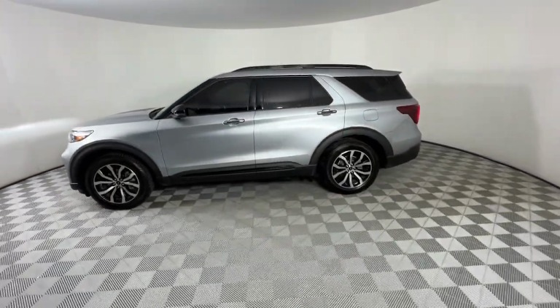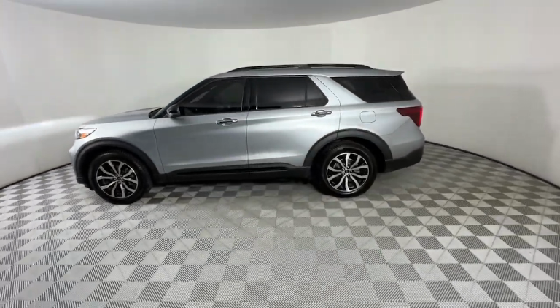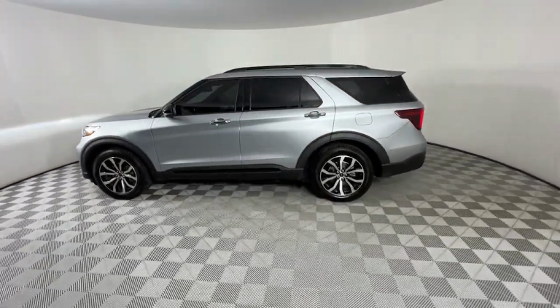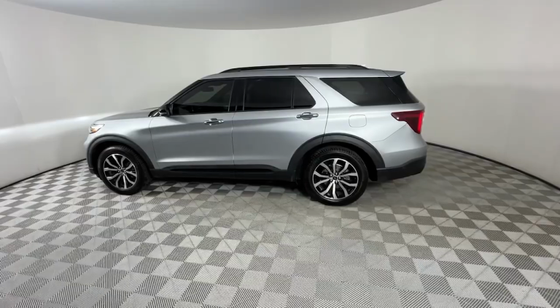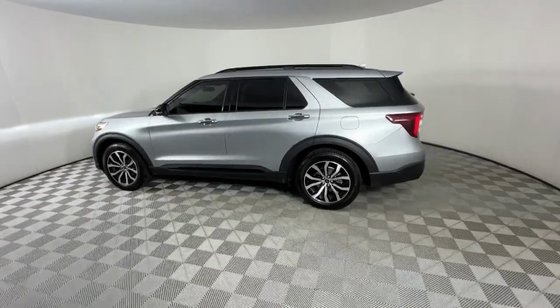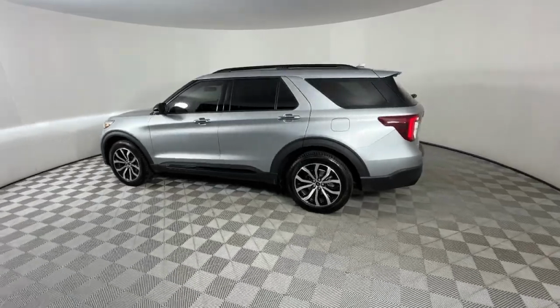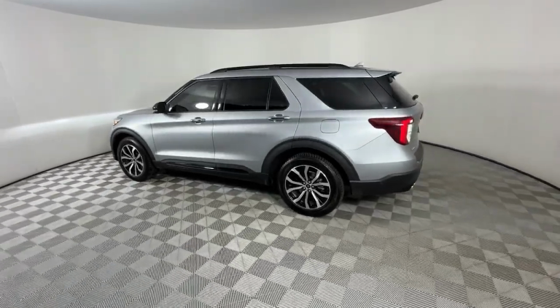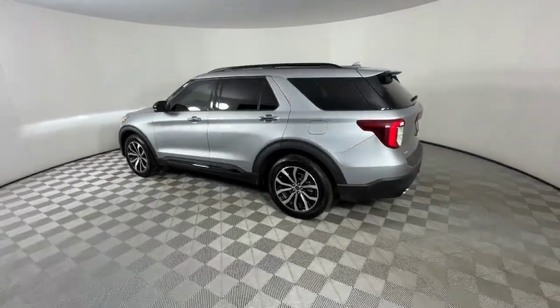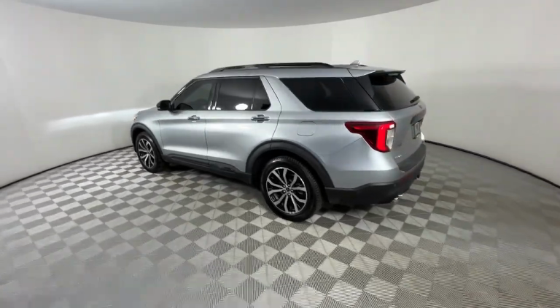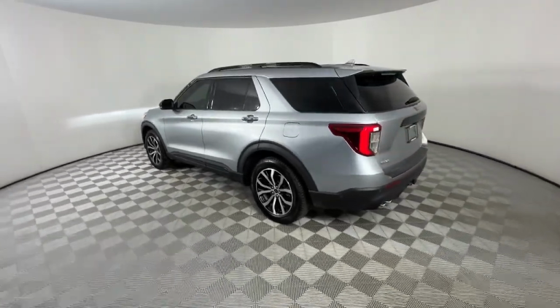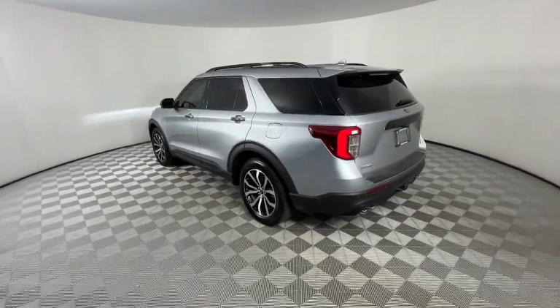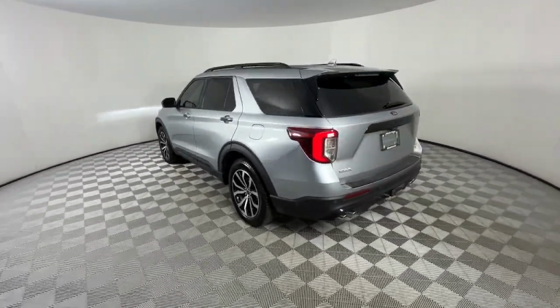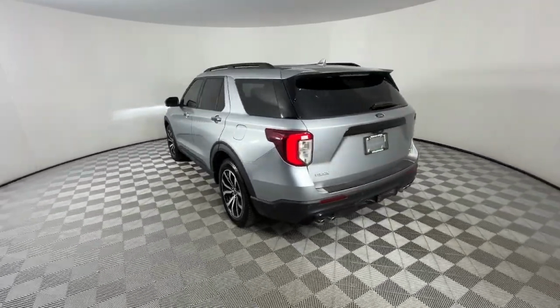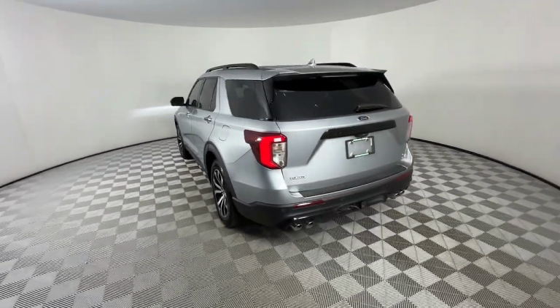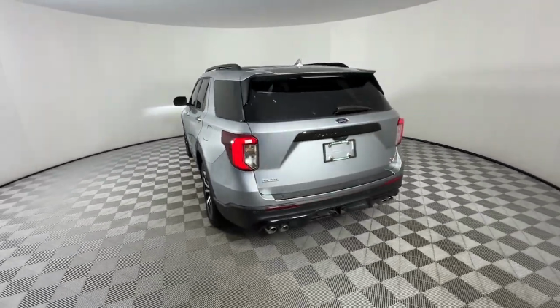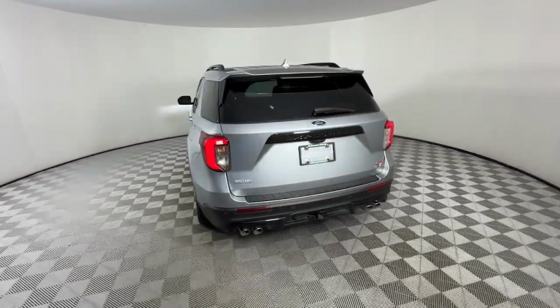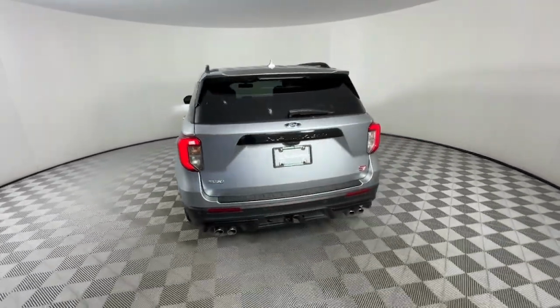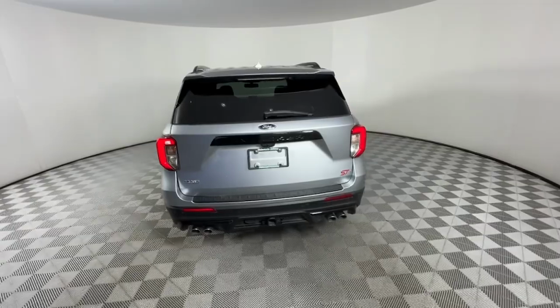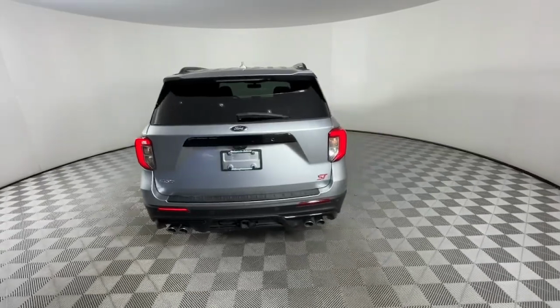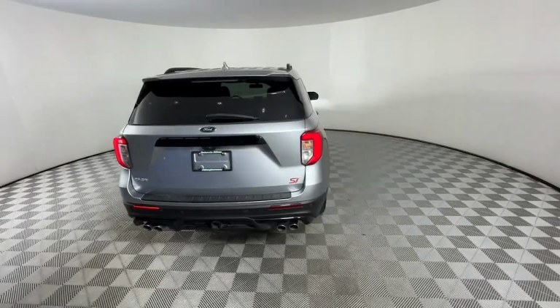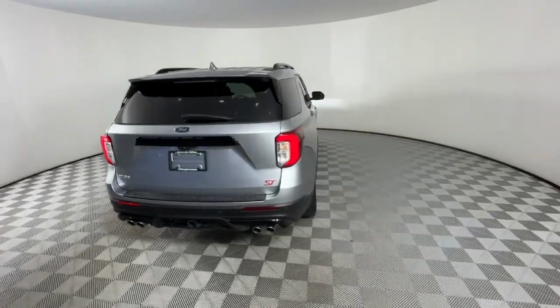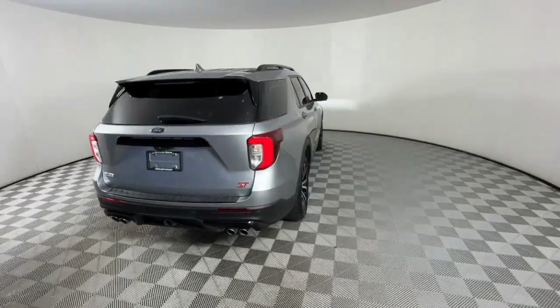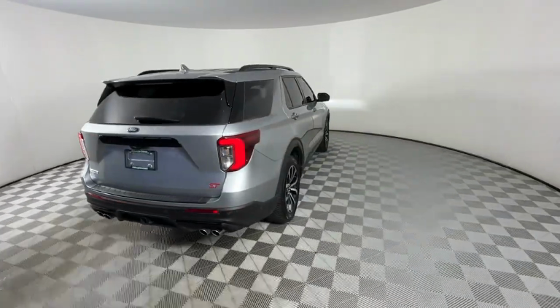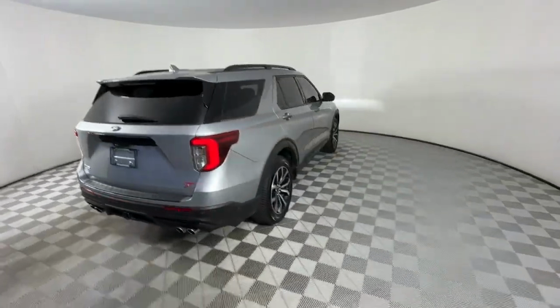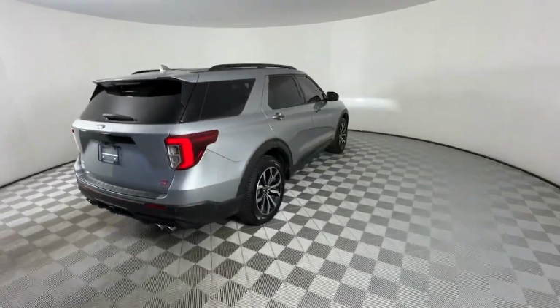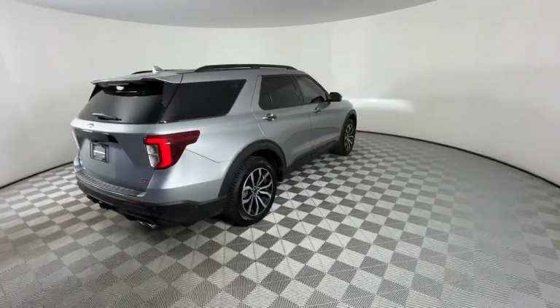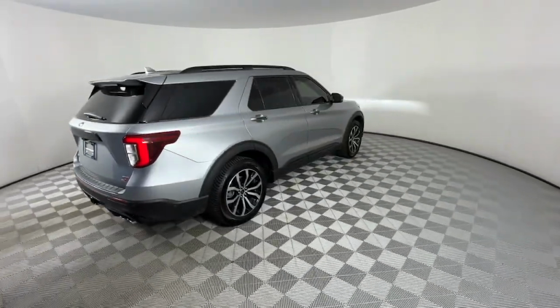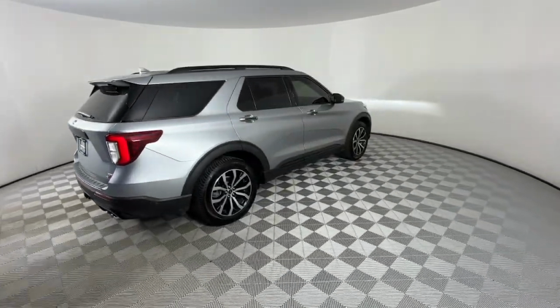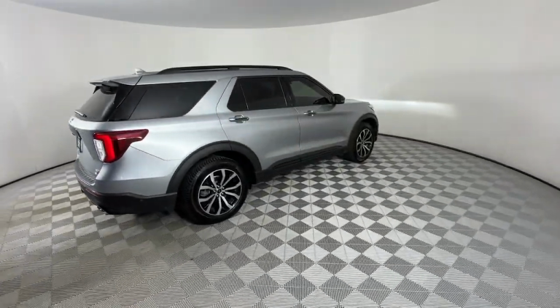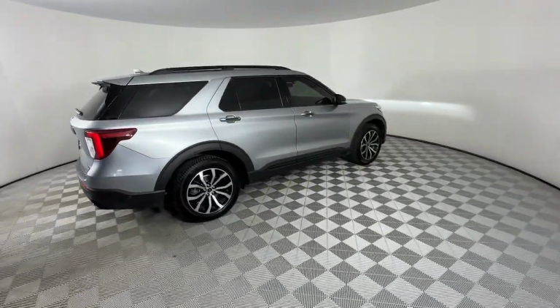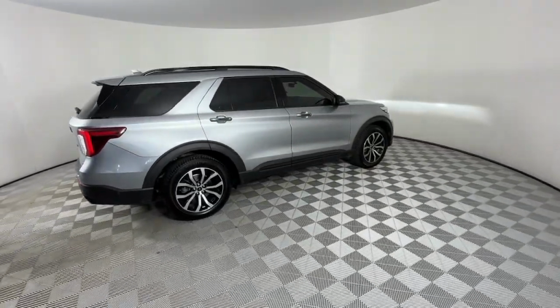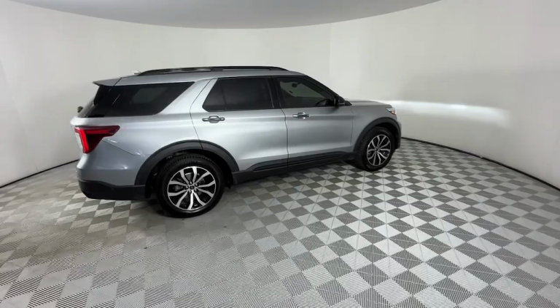Behind its commanding stance, you'll find a refined, comfortable driving experience, available options that let you customize technology and capabilities, and rugged, midsize SUV versatility.